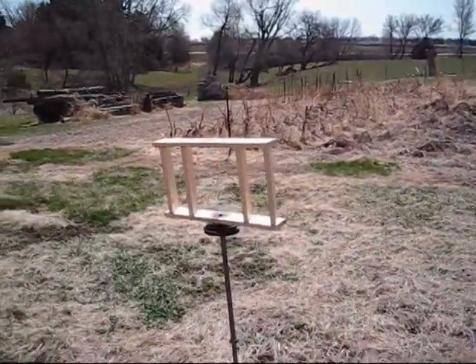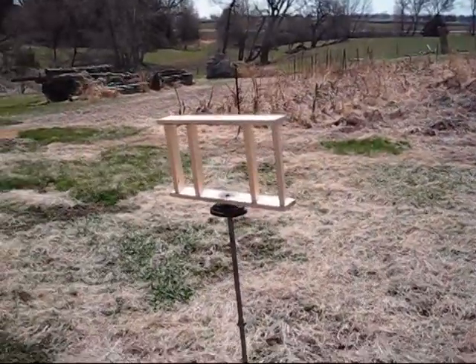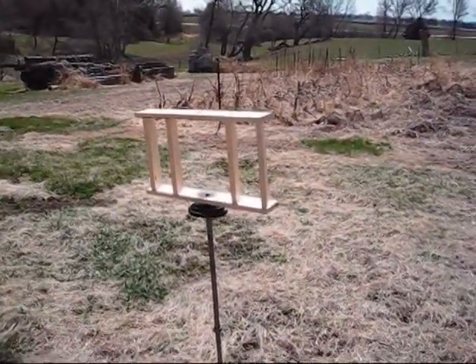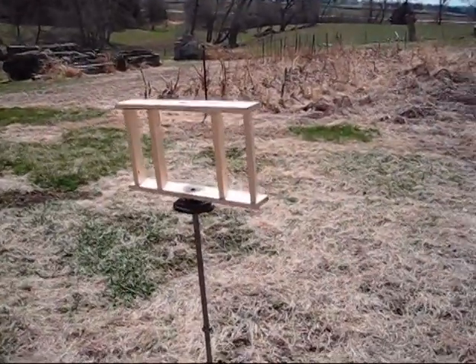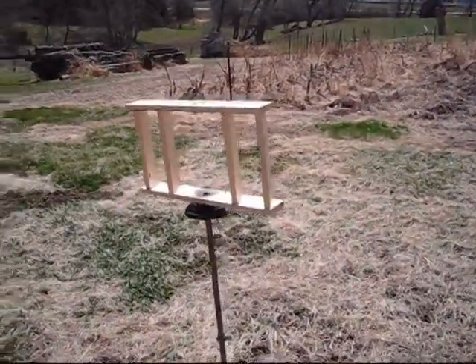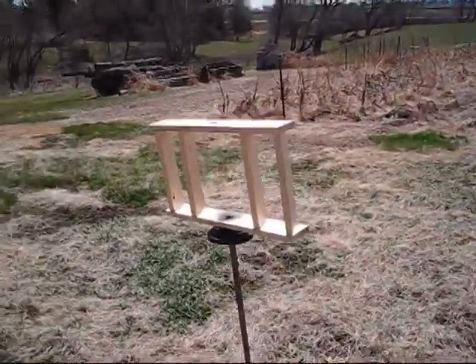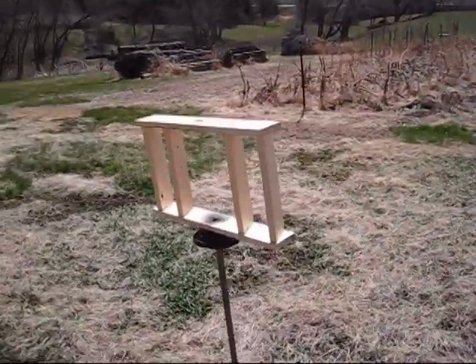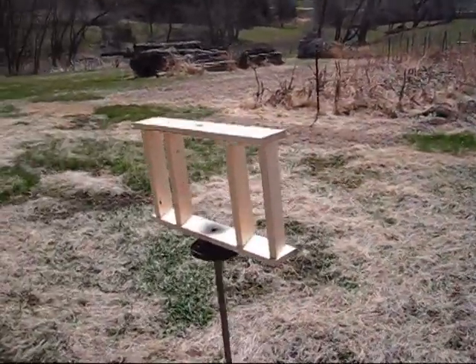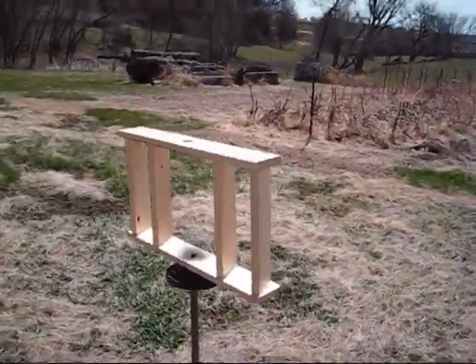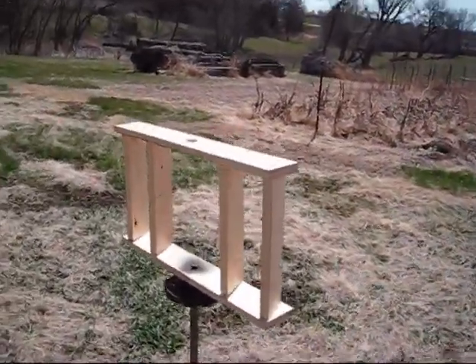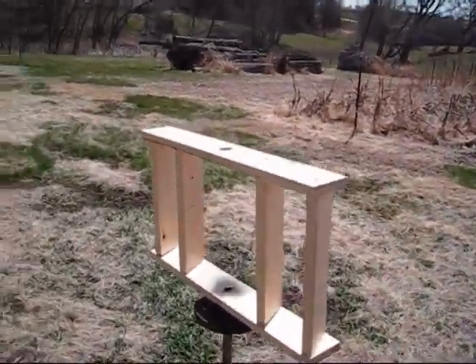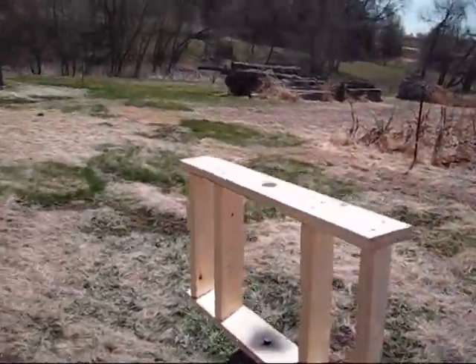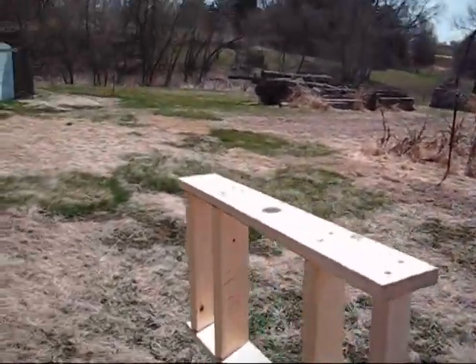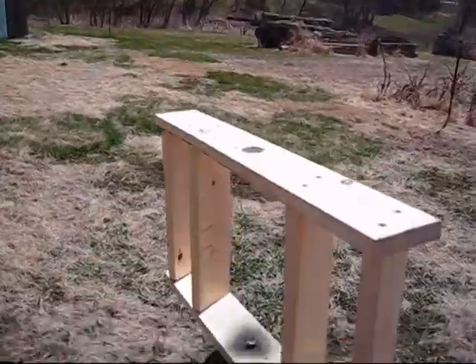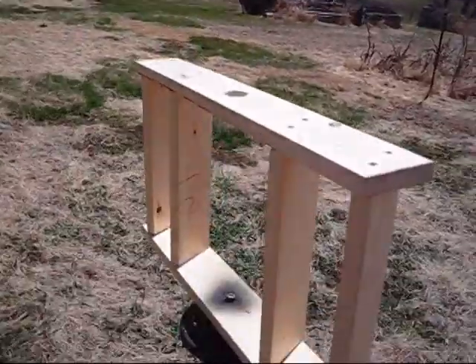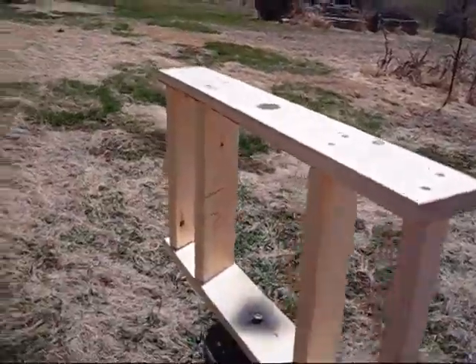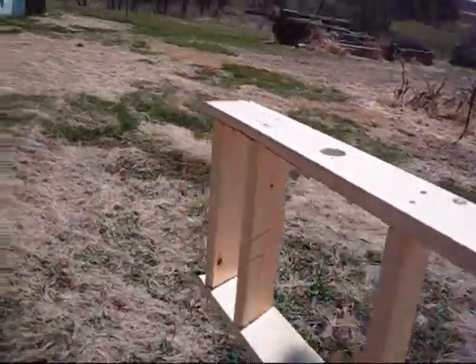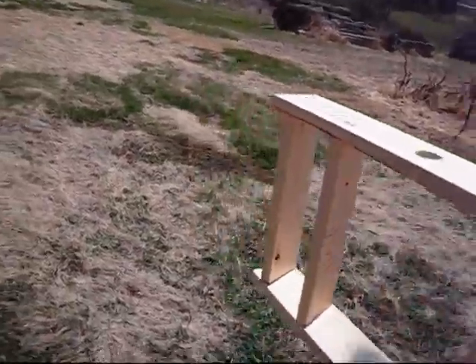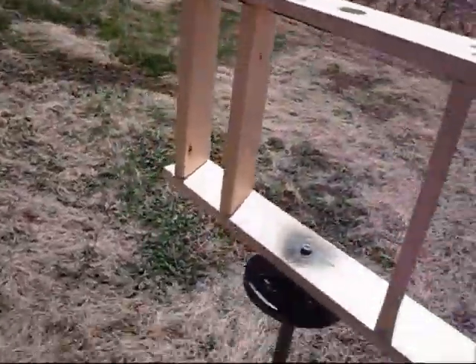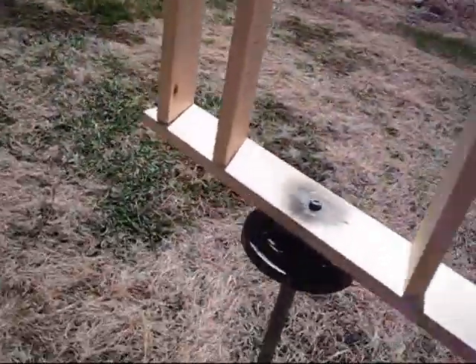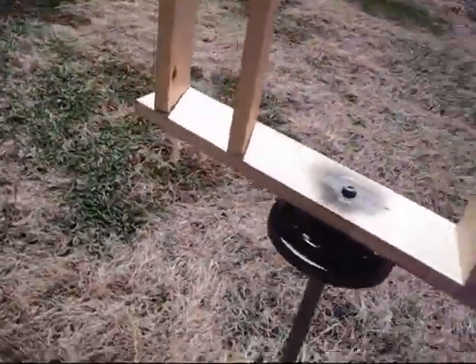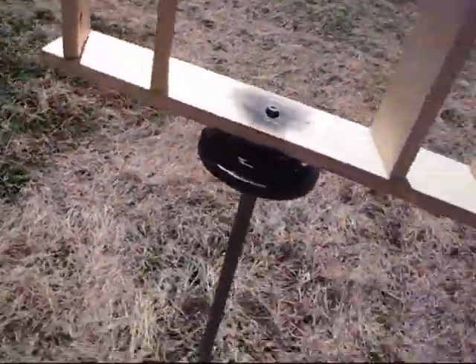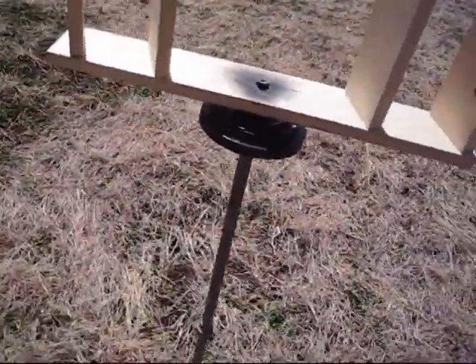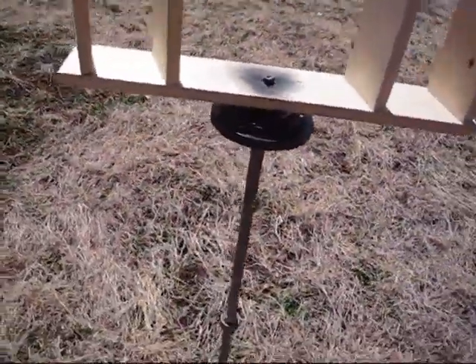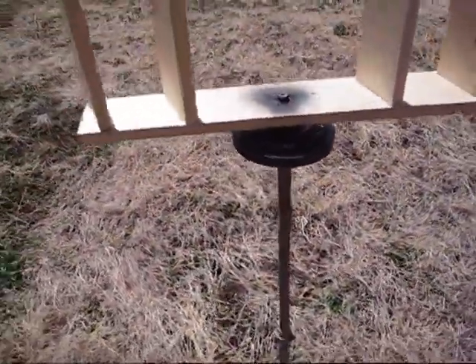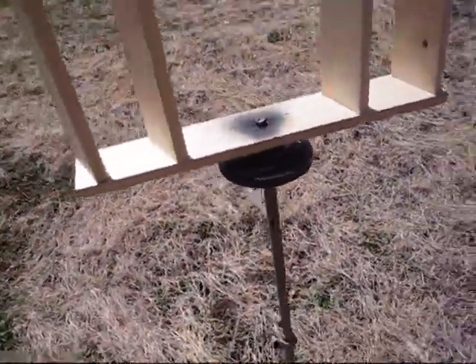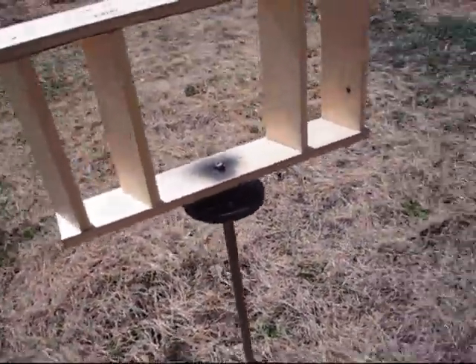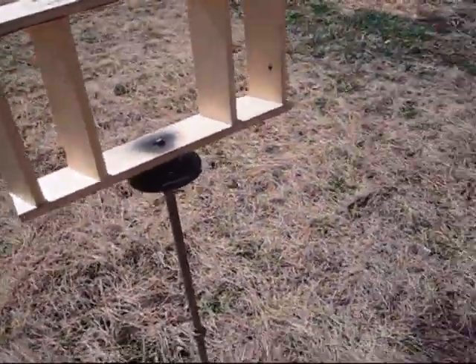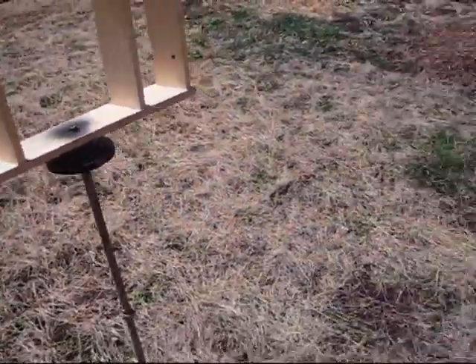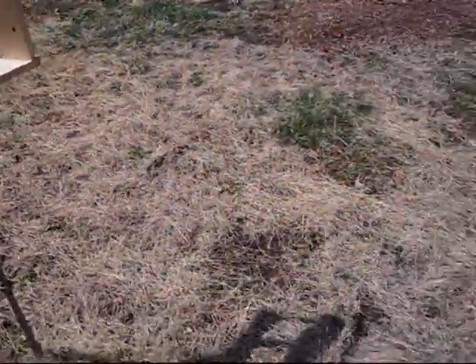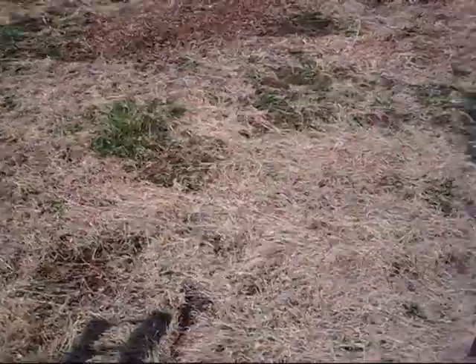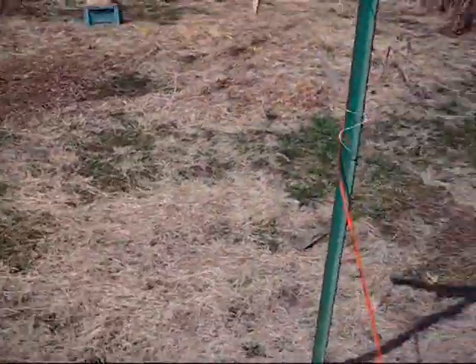My third attempt at a wind turbine — a vertical wind turbine — was pretty much a total failure. But I might keep working on that.